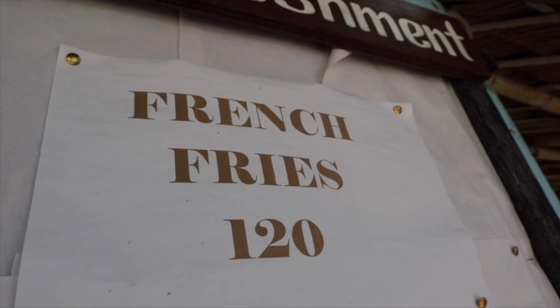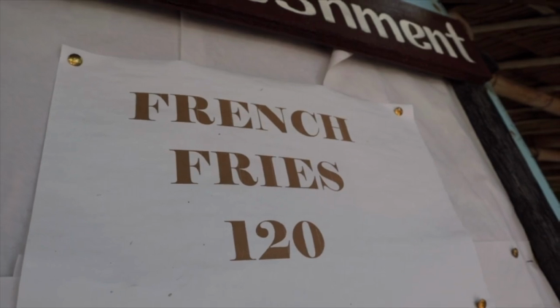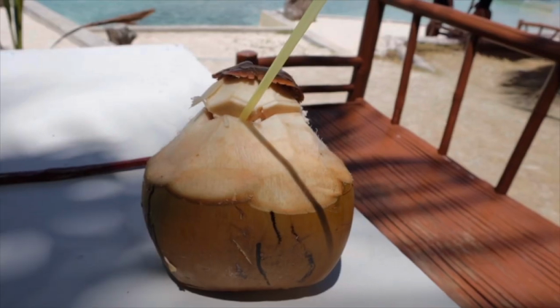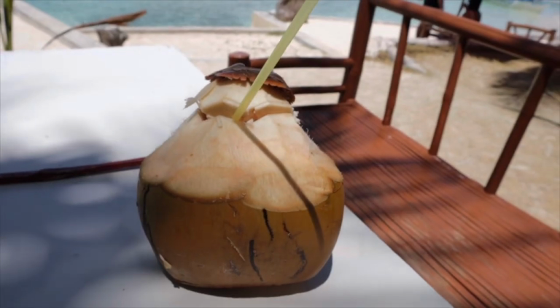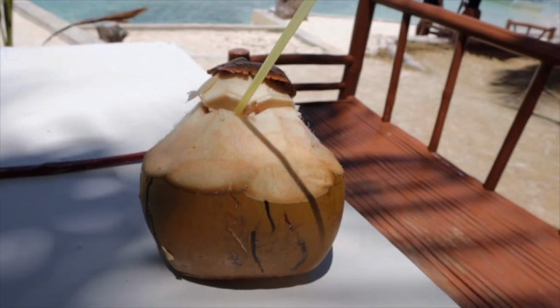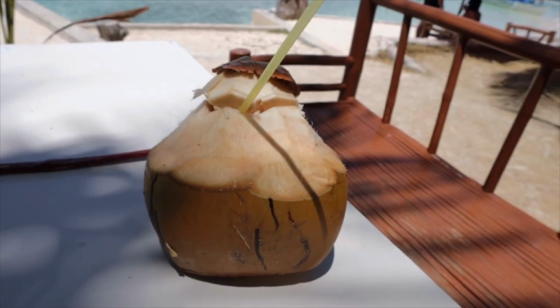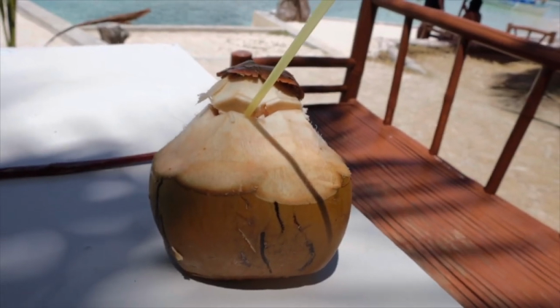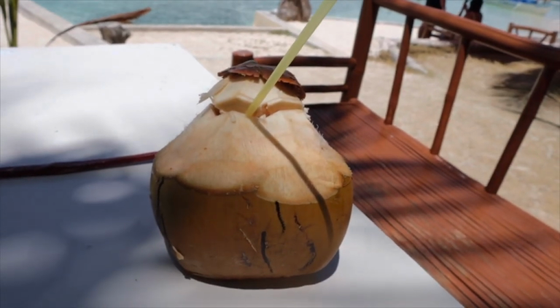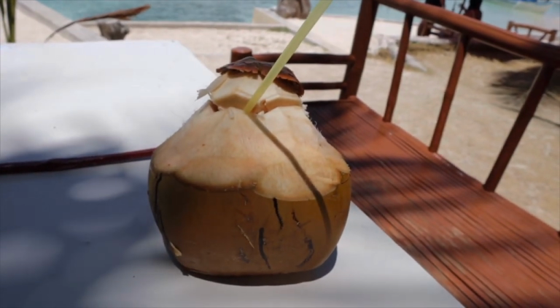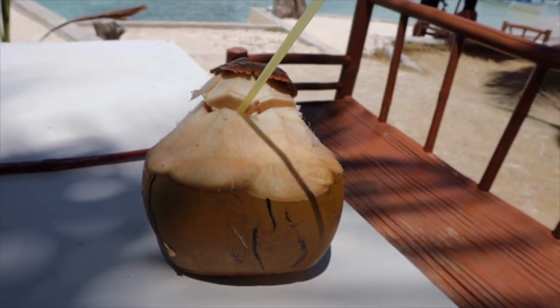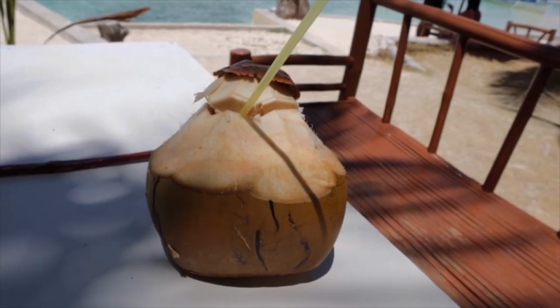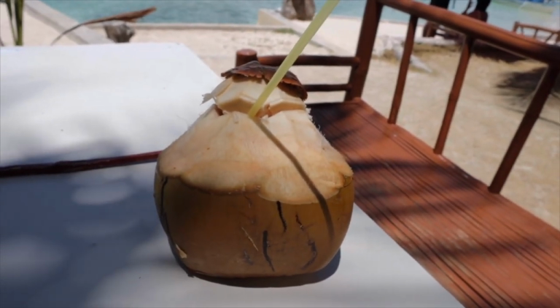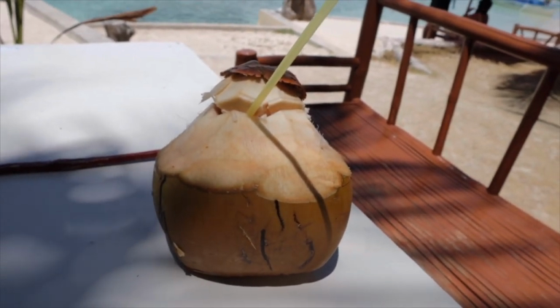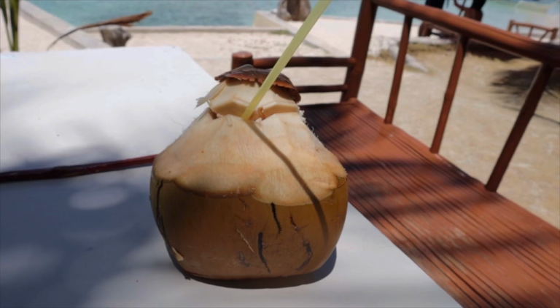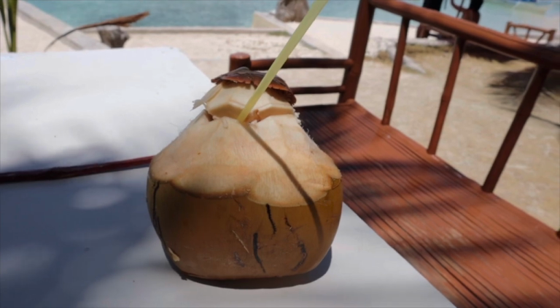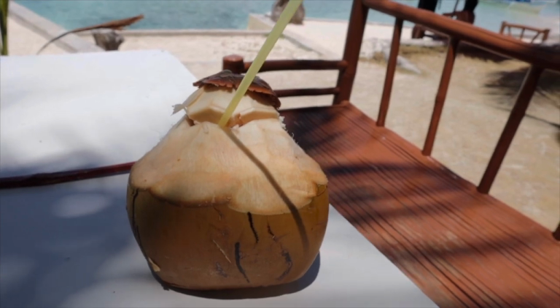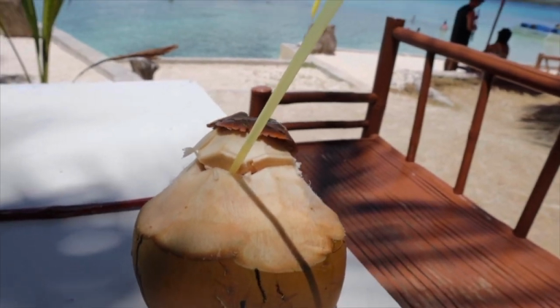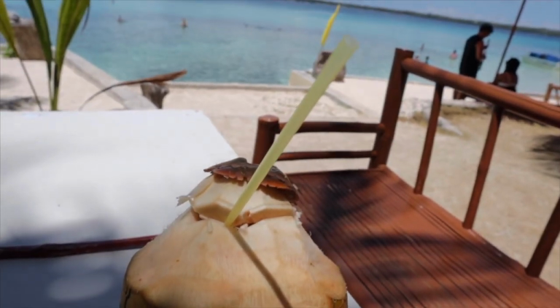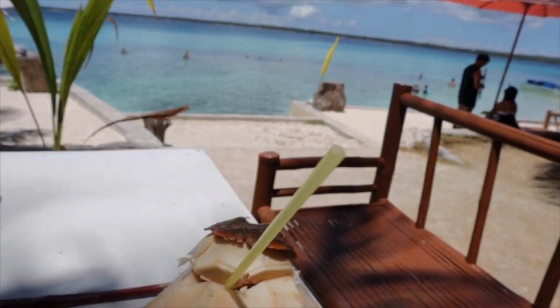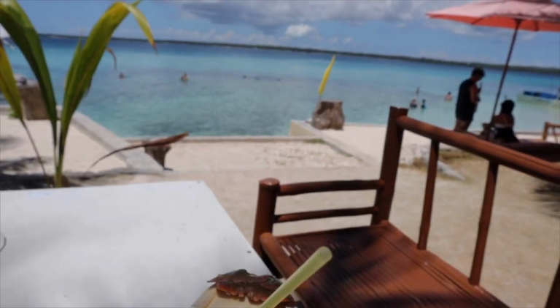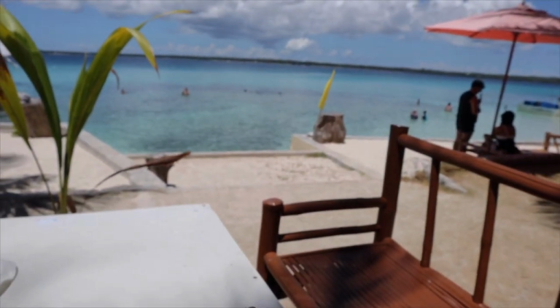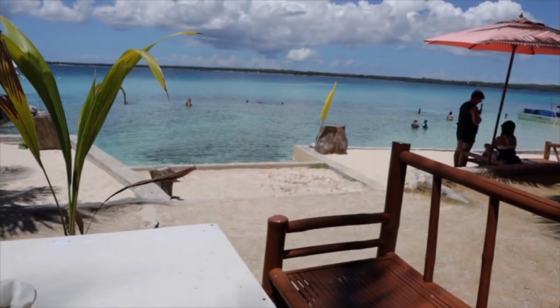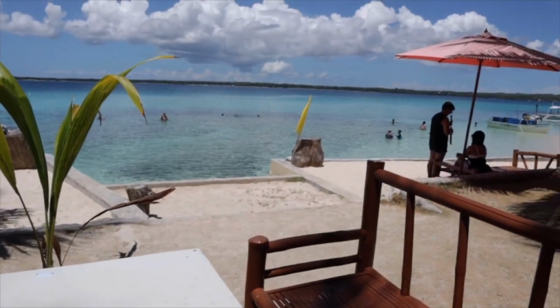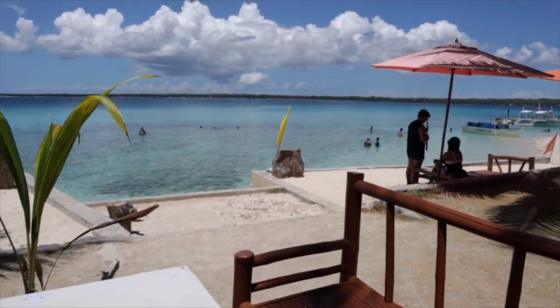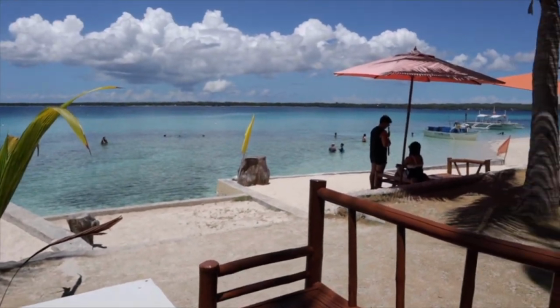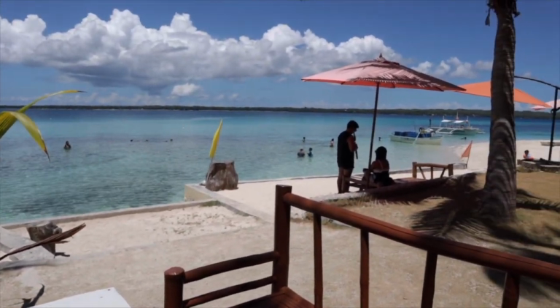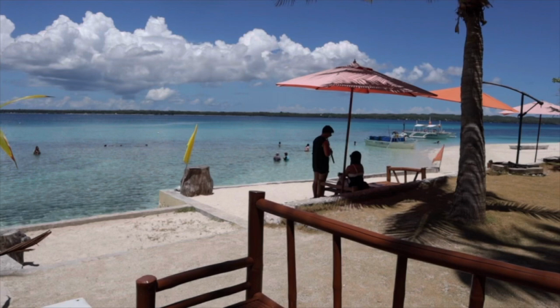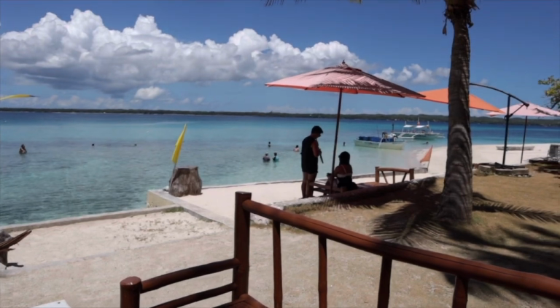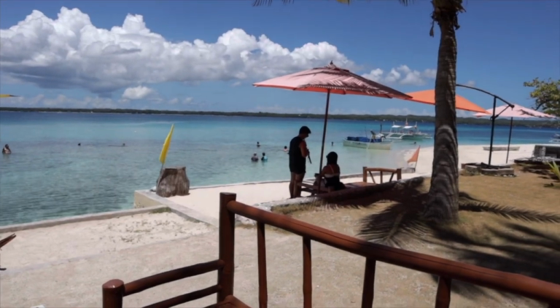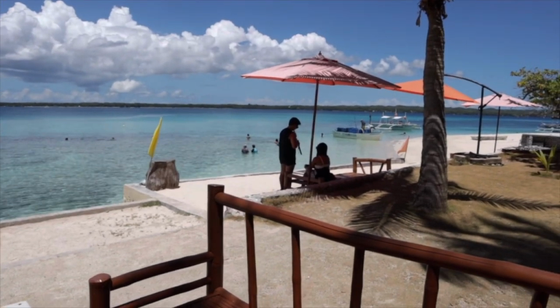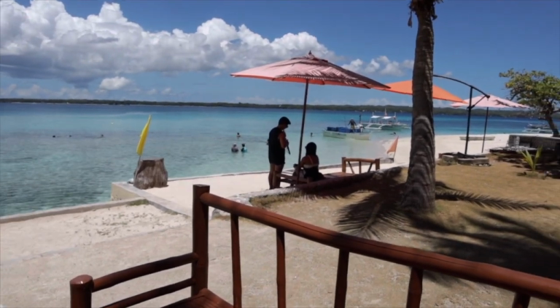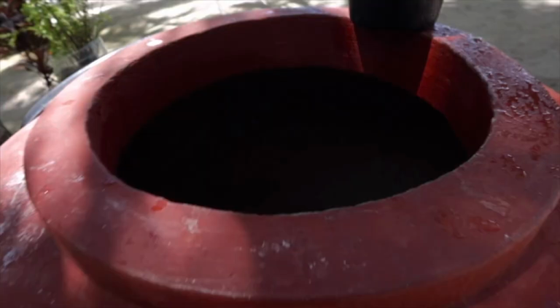A coconut juice here at Virgin Island of Bantayan costs 80 pesos, and the view is just absolutely awesome. This is really an amazing island!